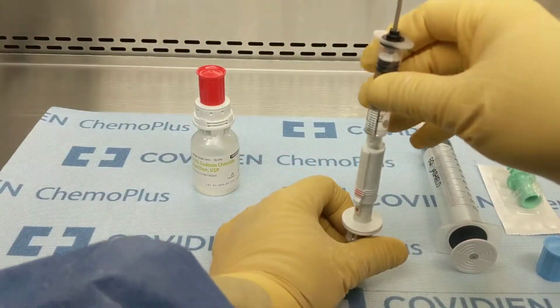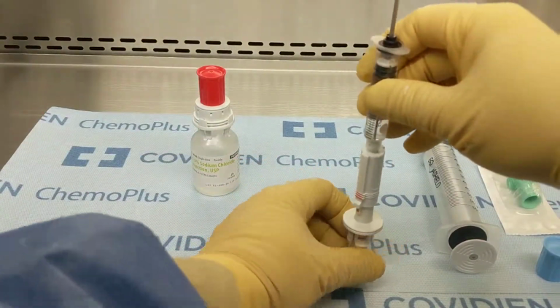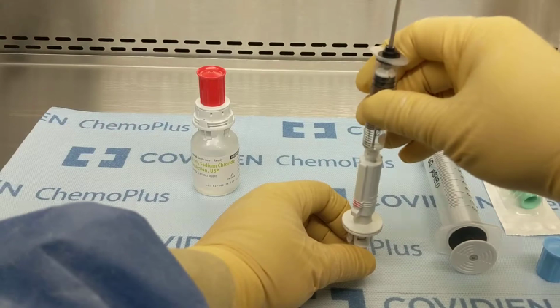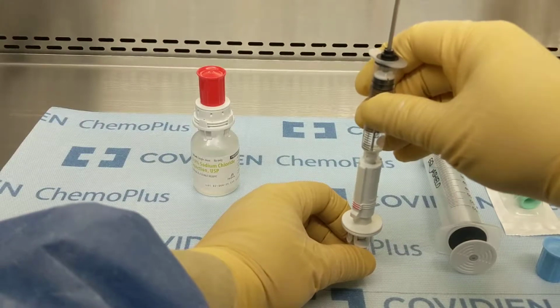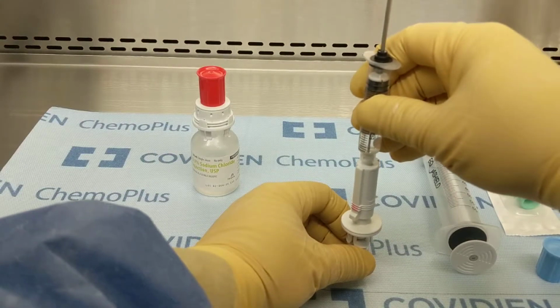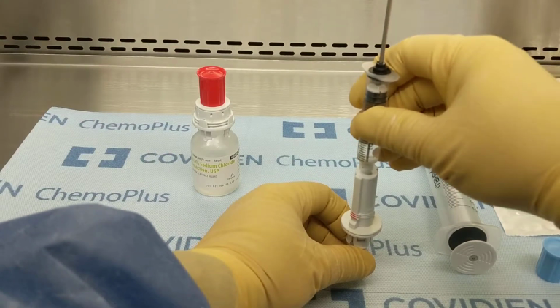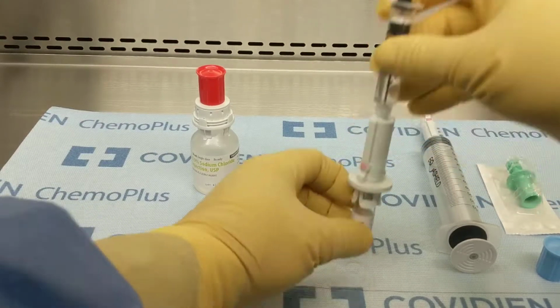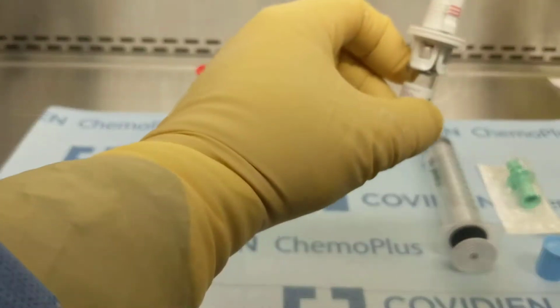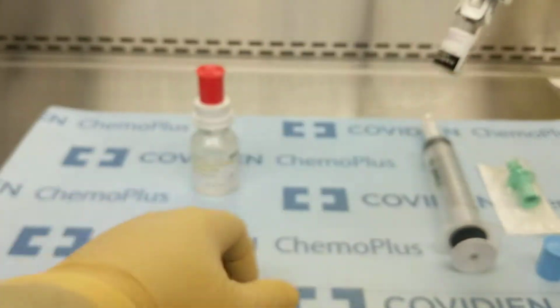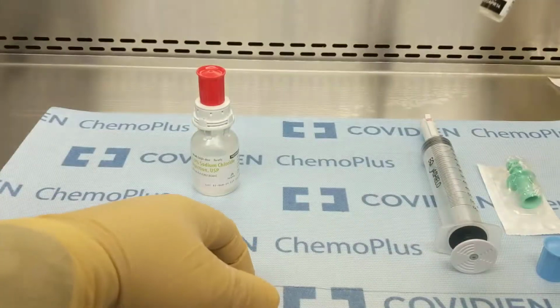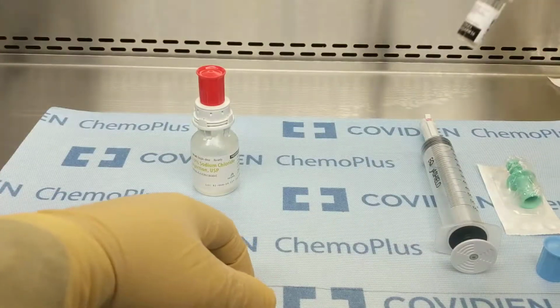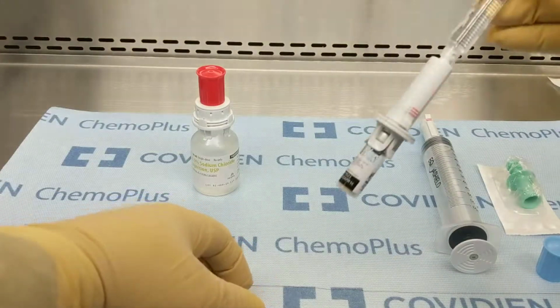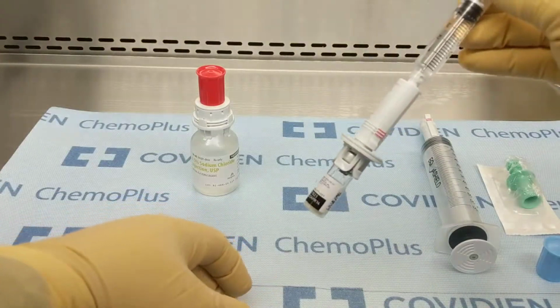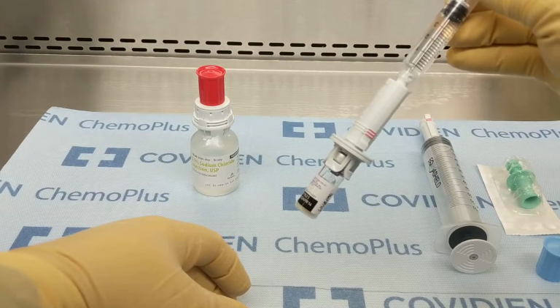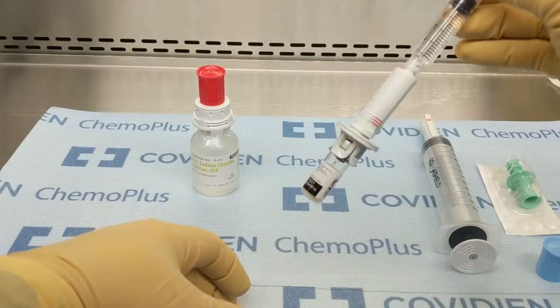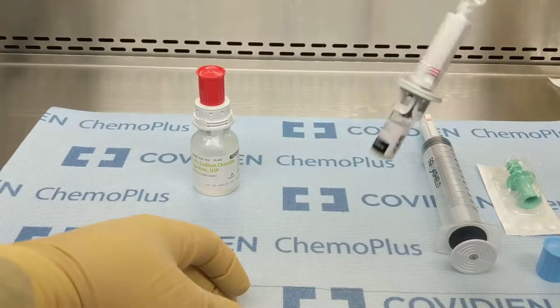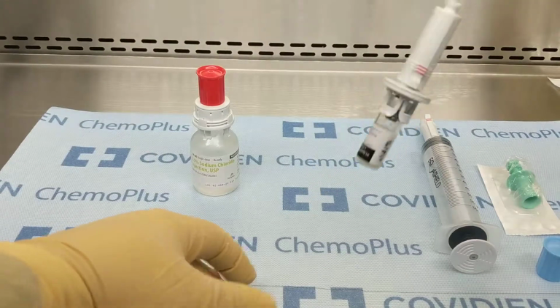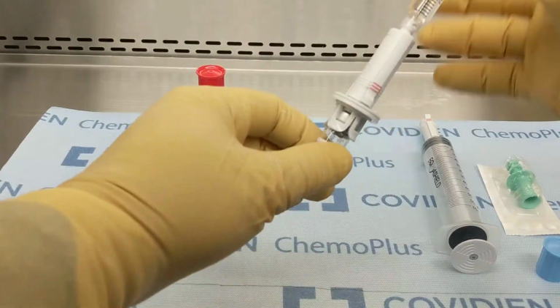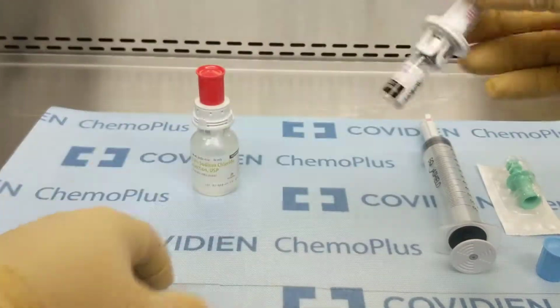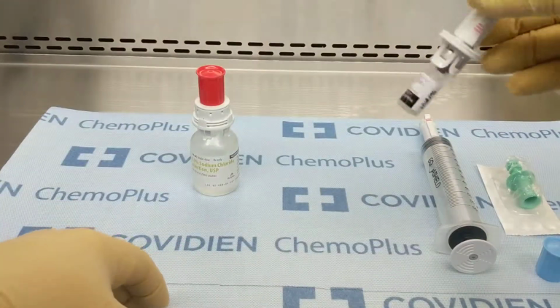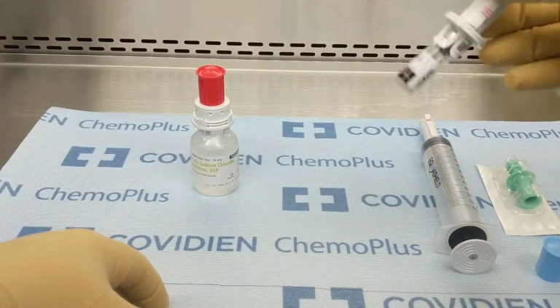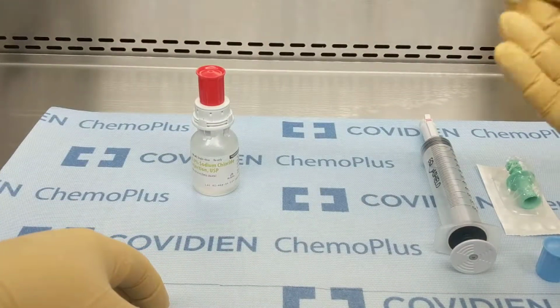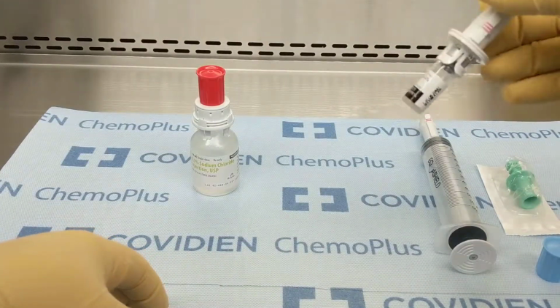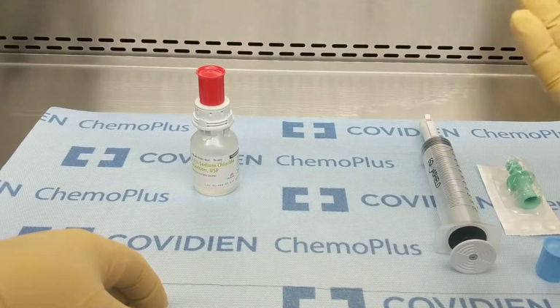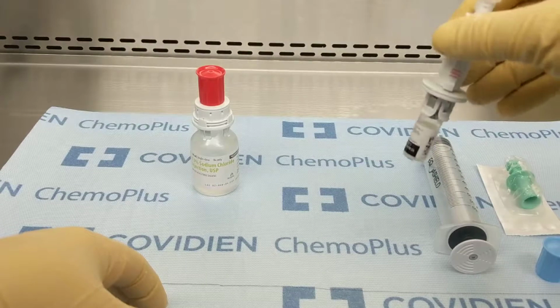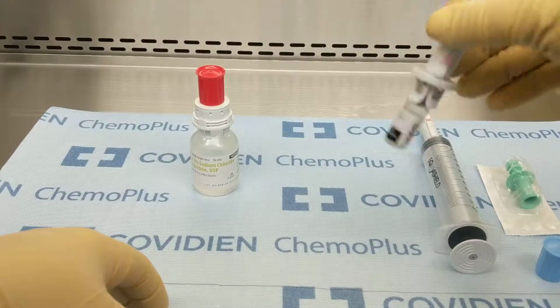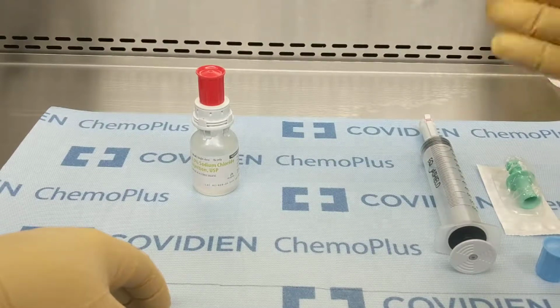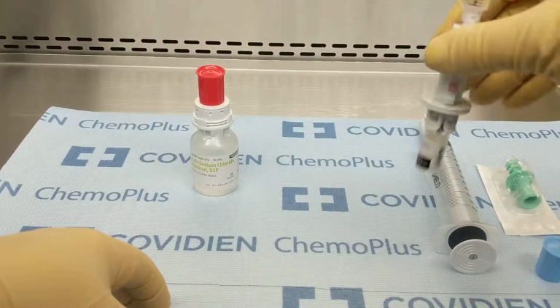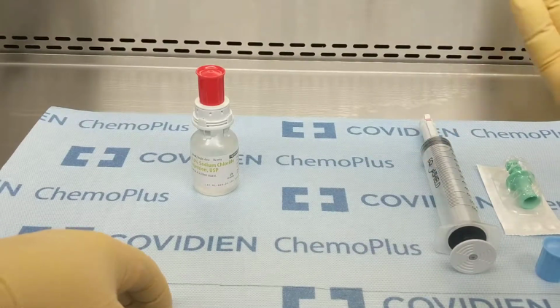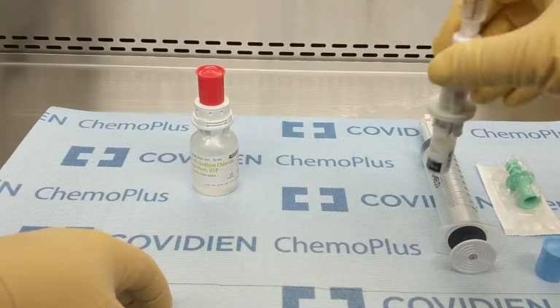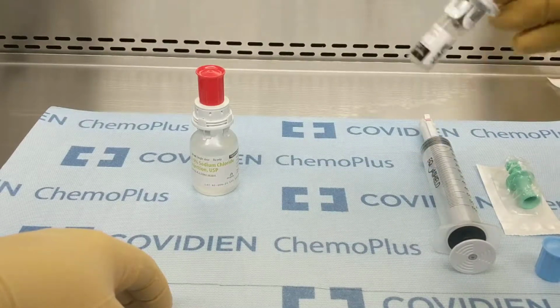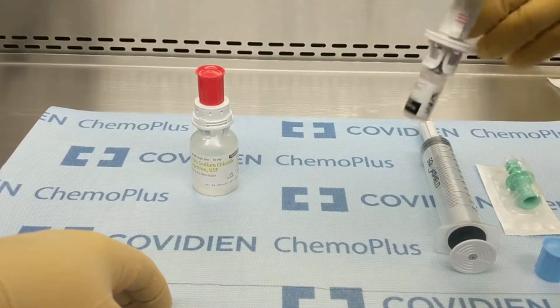Next, connect the Equus Shield syringe to the BCG vial. Inject 1 mL of the NS and agitate the vial gently while still connected to the Equus Shield syringe.